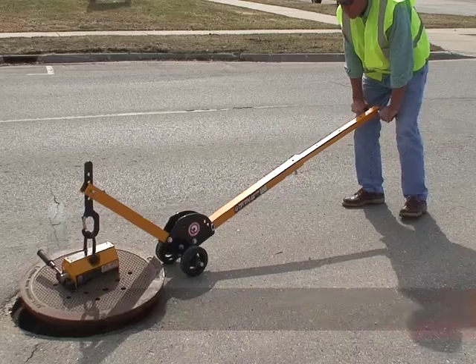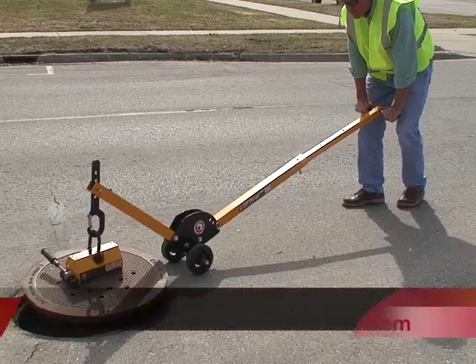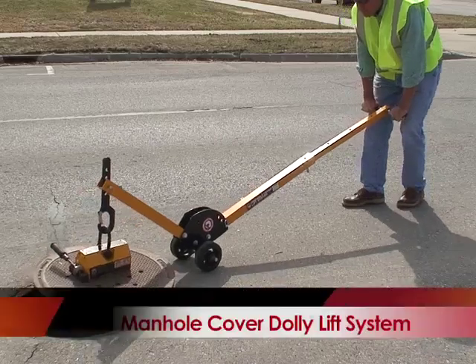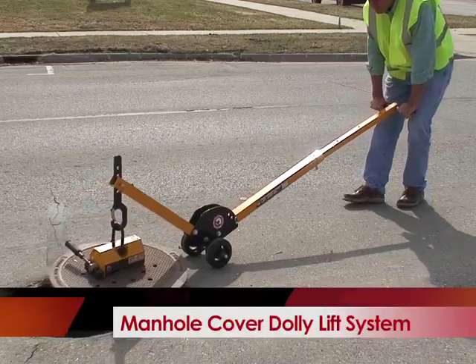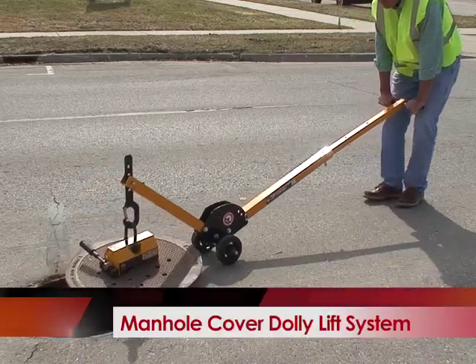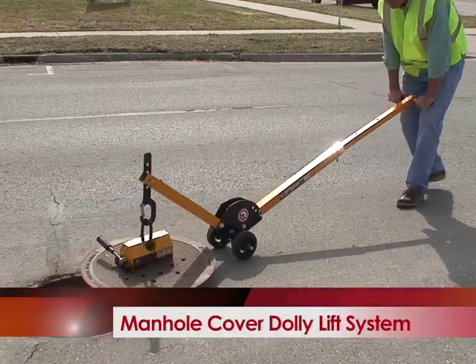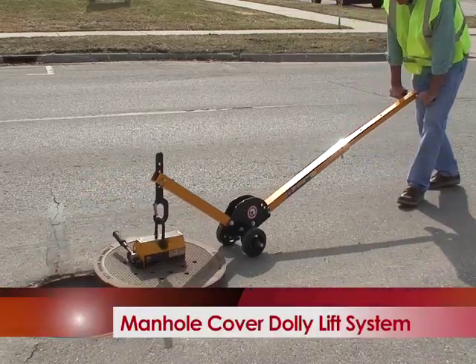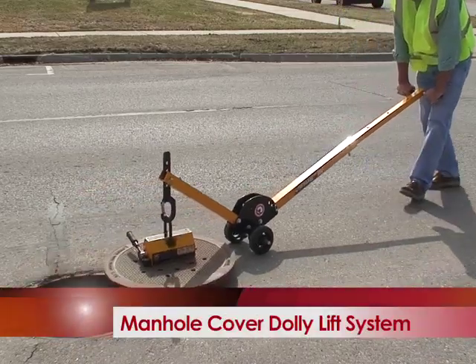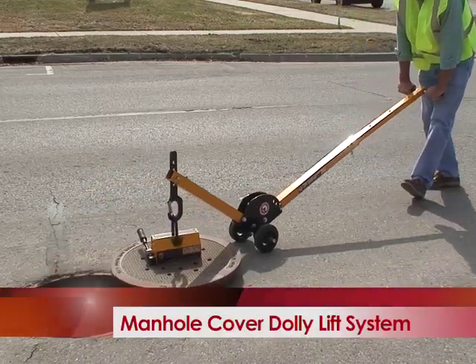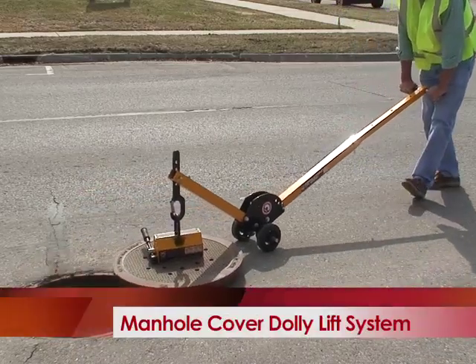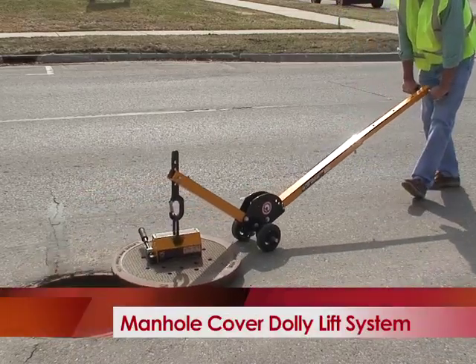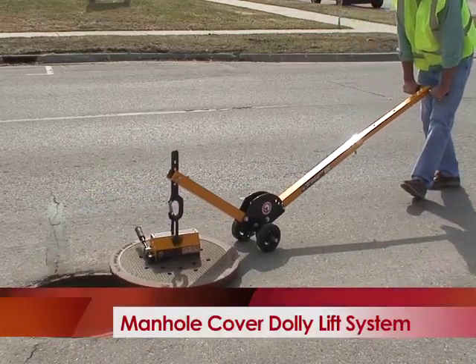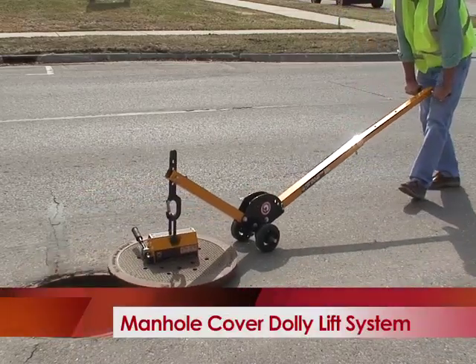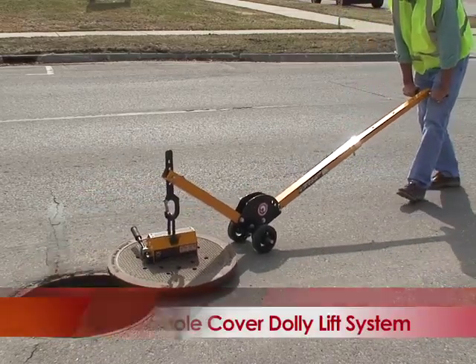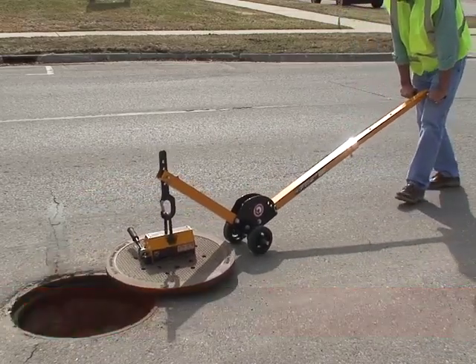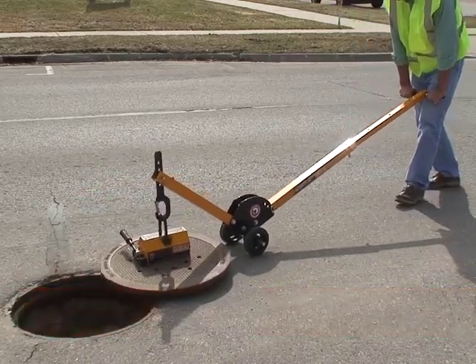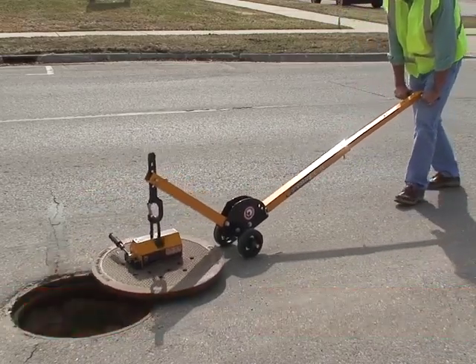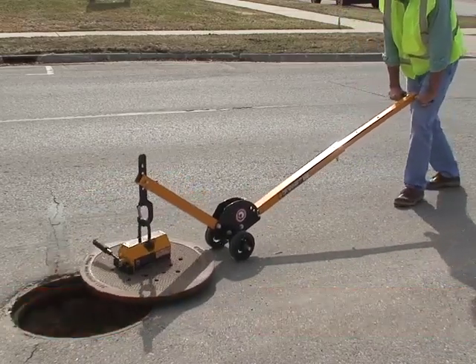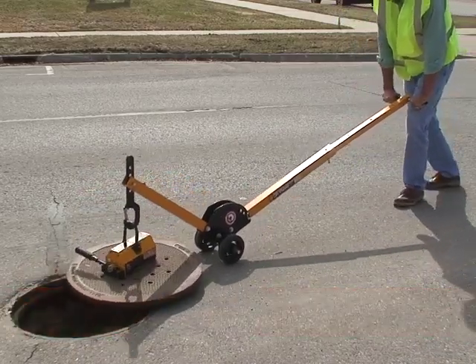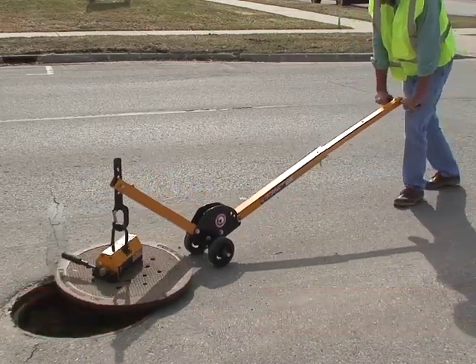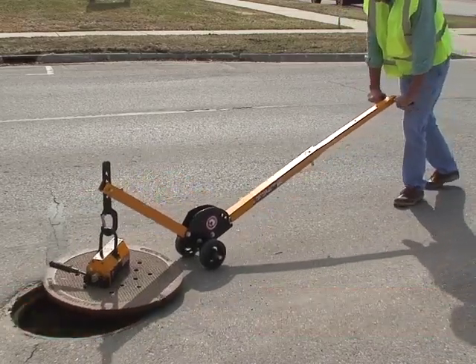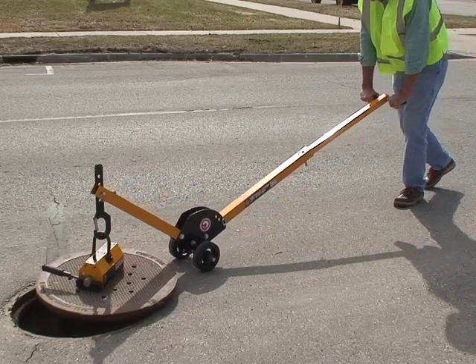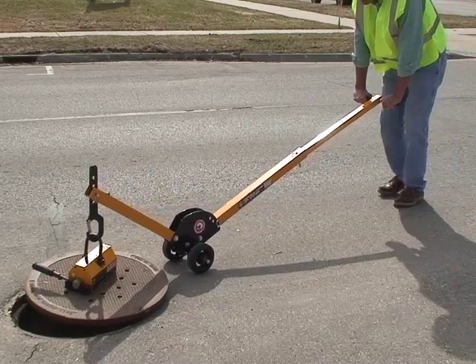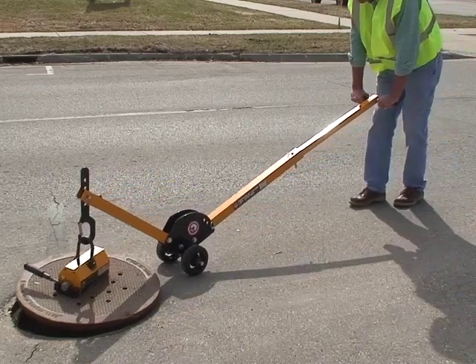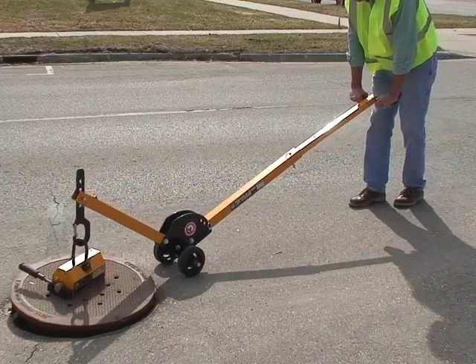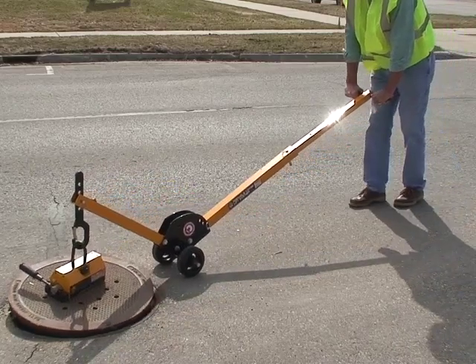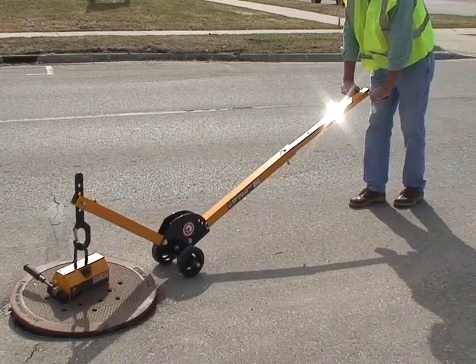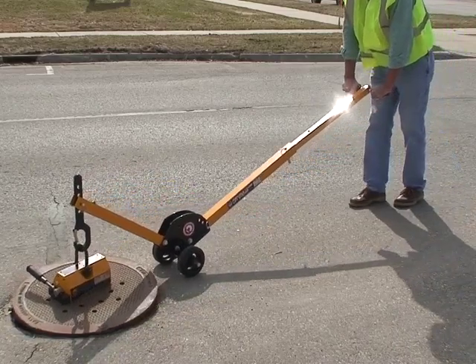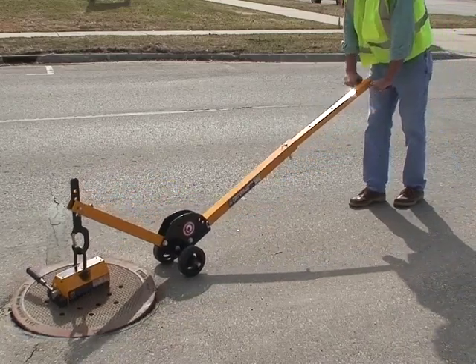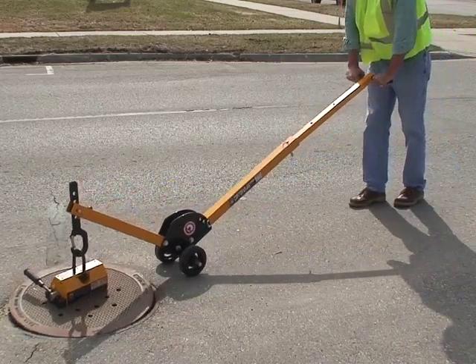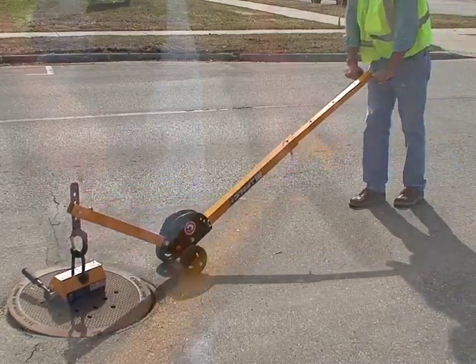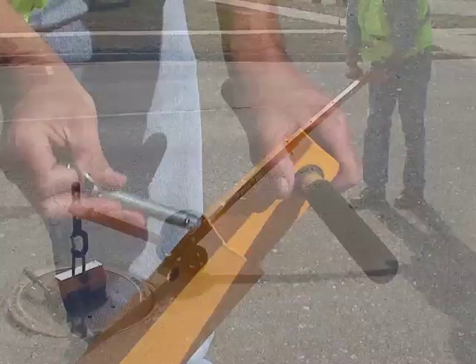The manhole cover lift reduces lost time injuries caused by handling covers. It also prevents long-term back injuries and soreness.